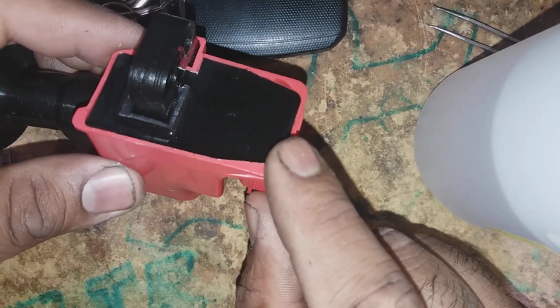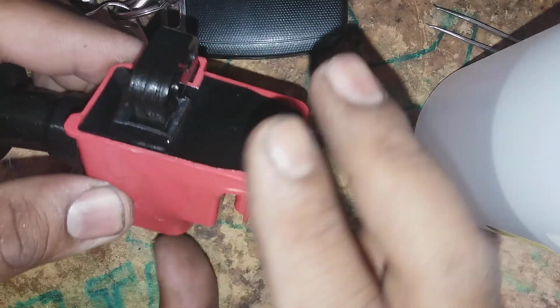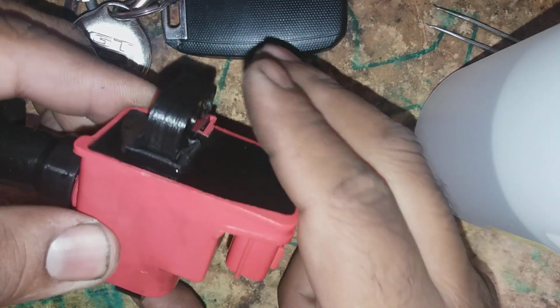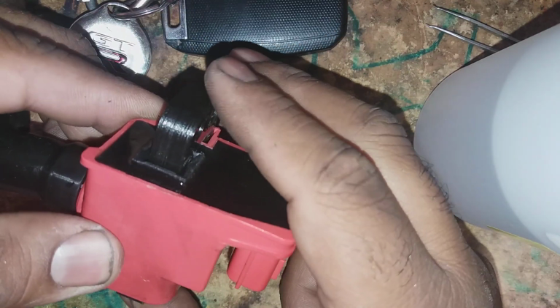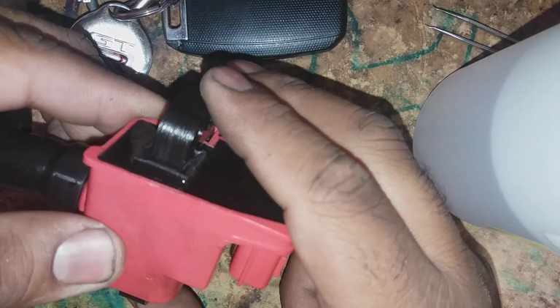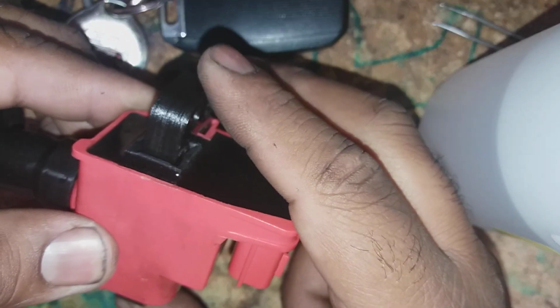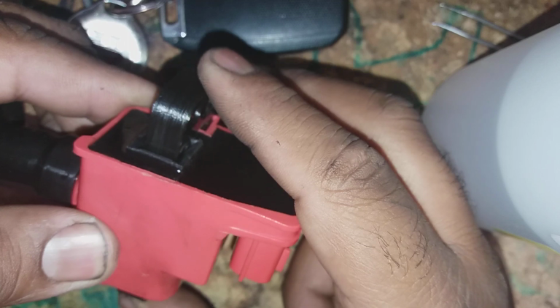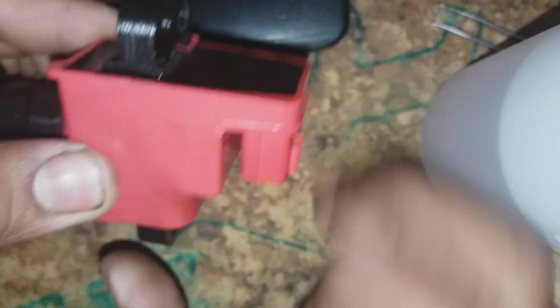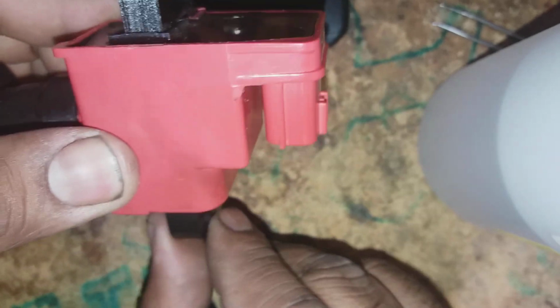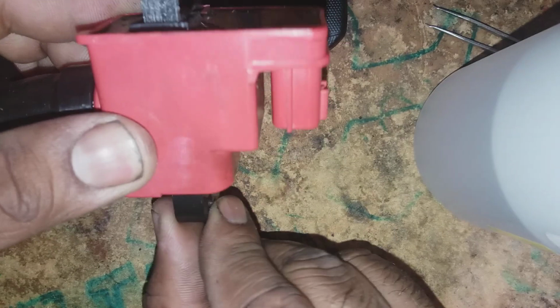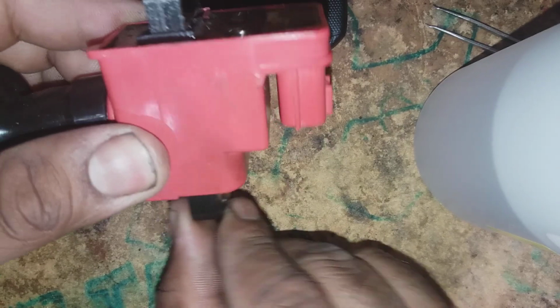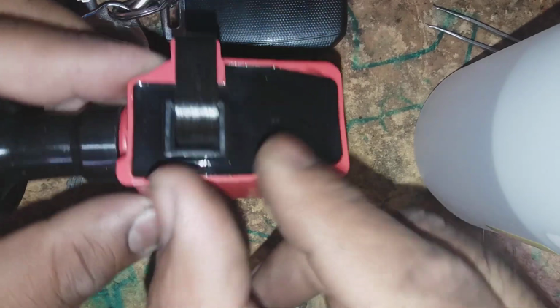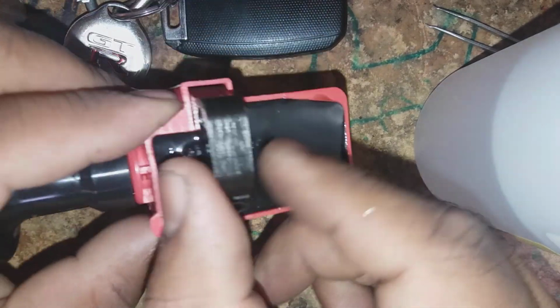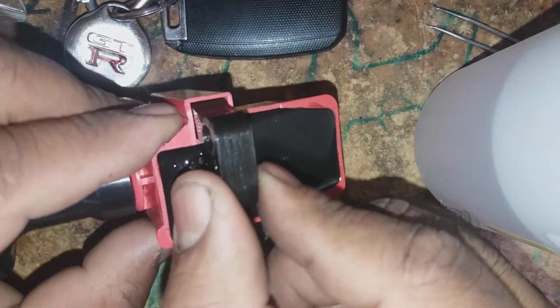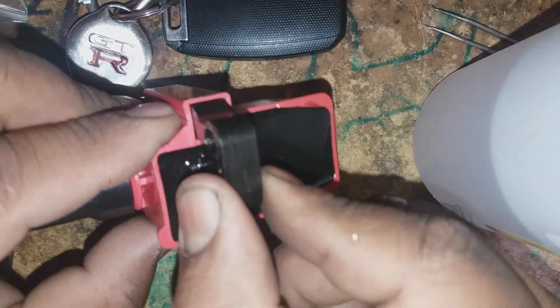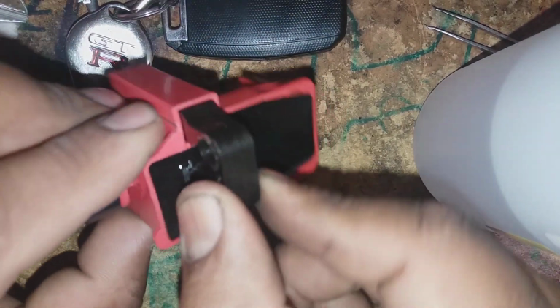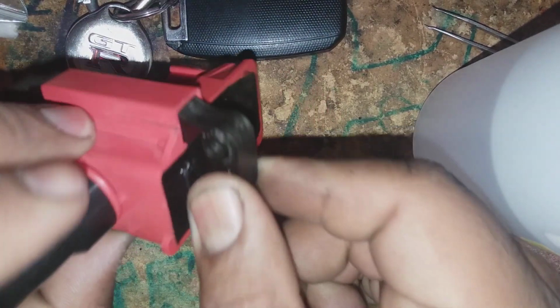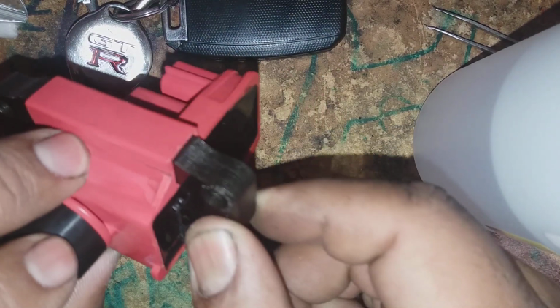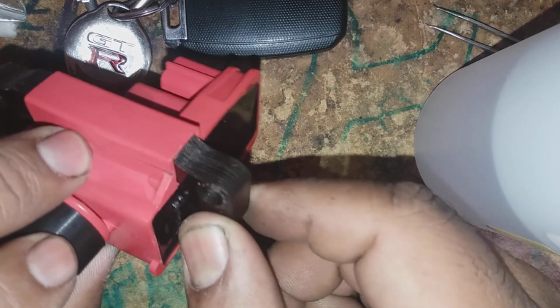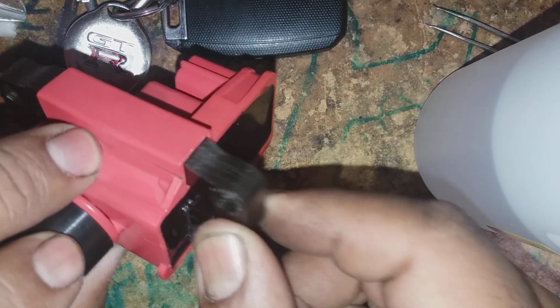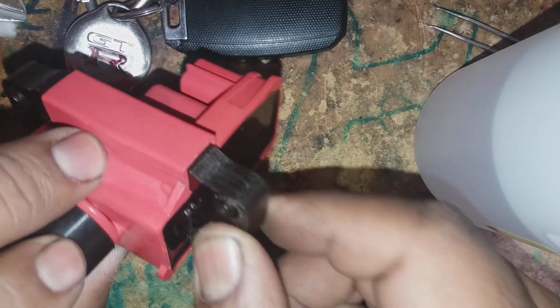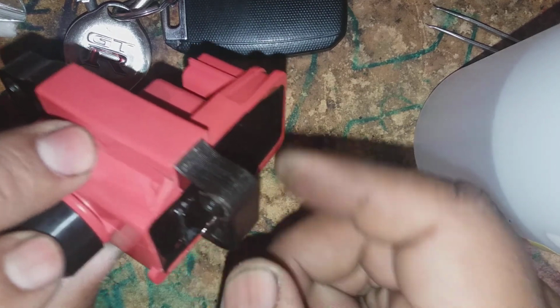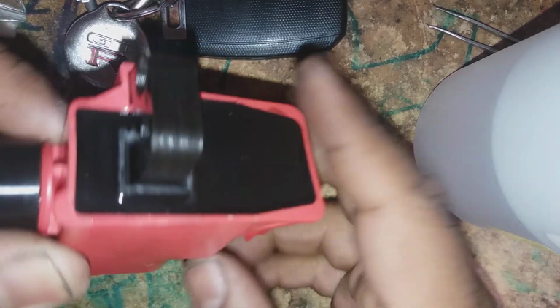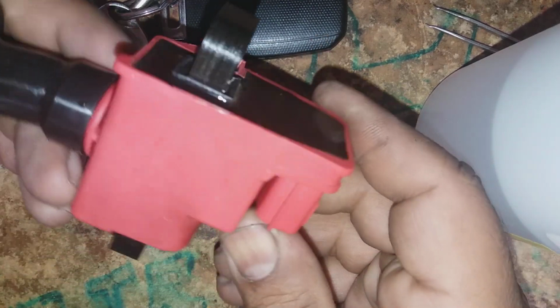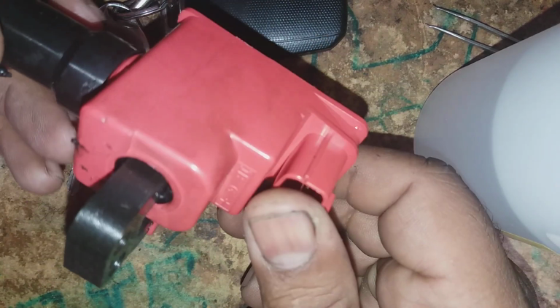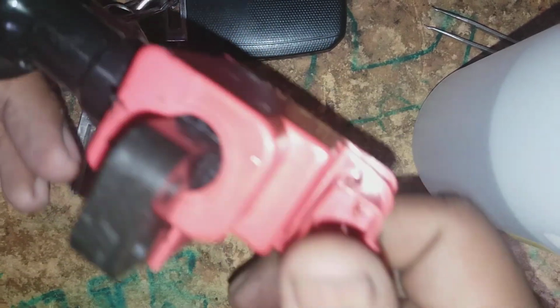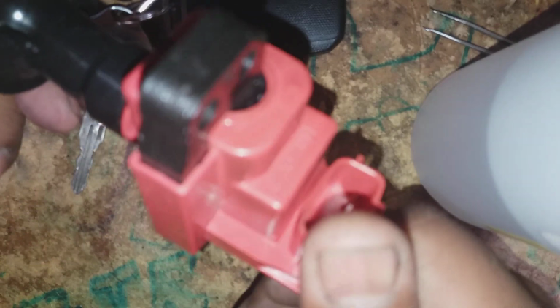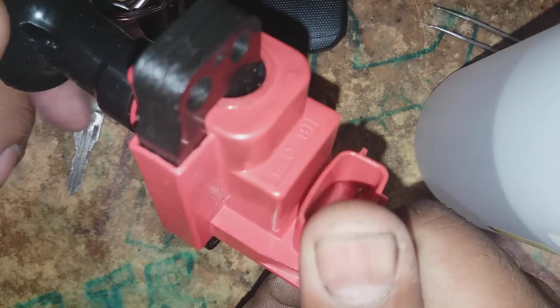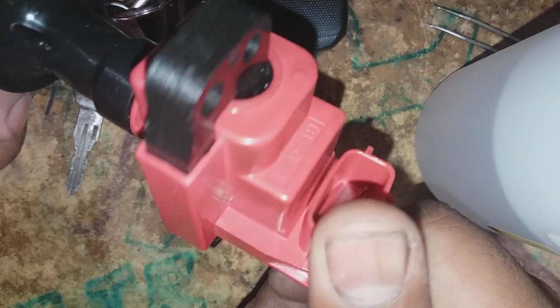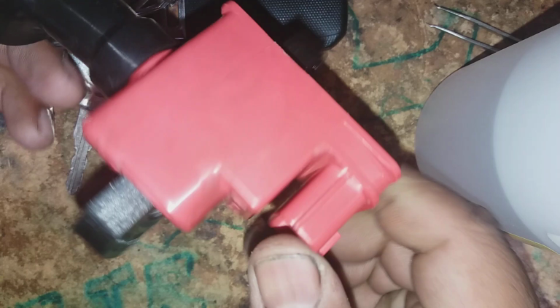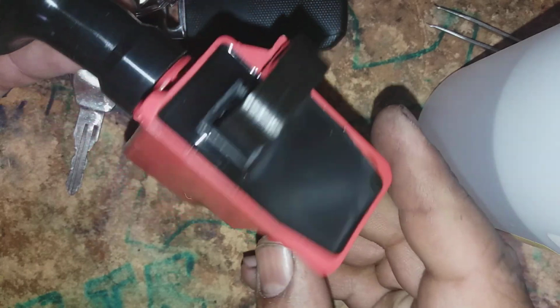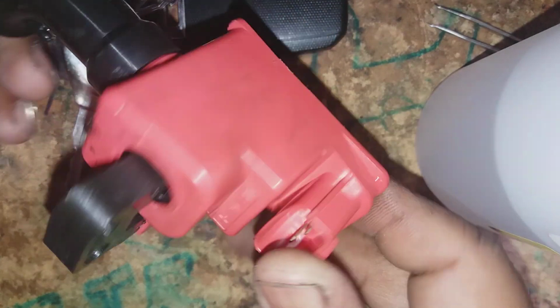Also, they should not be able to do this. You can see how loose that is — they shouldn't be able to do that. So that's a little tip for you RB25 and RB26 guys.